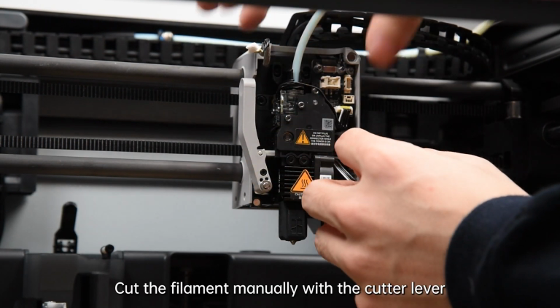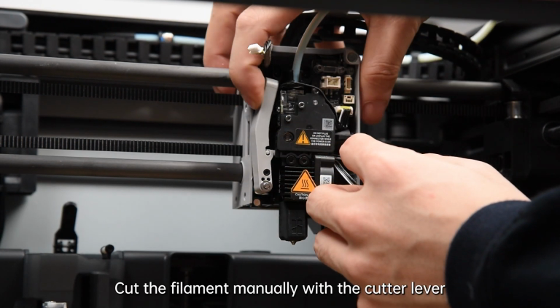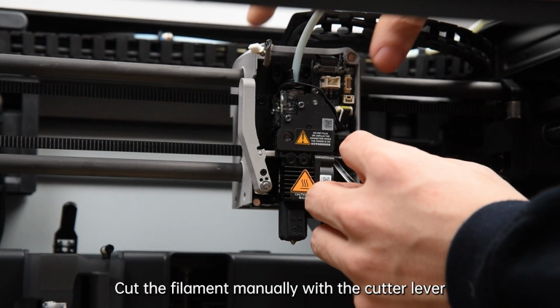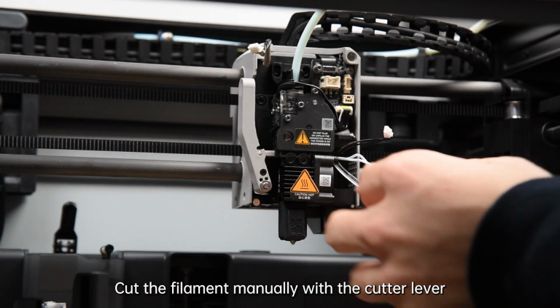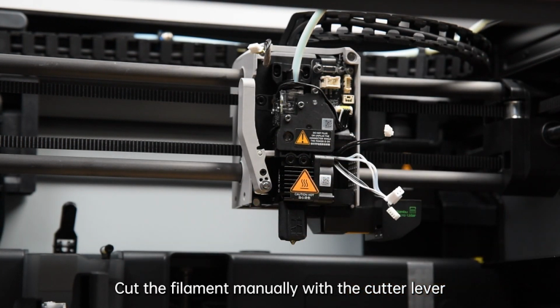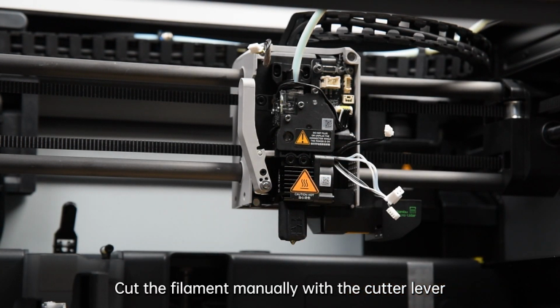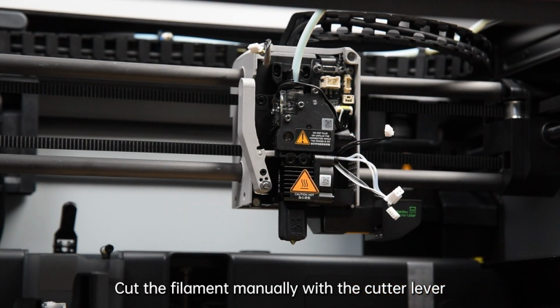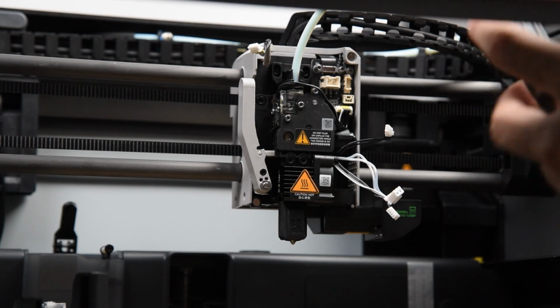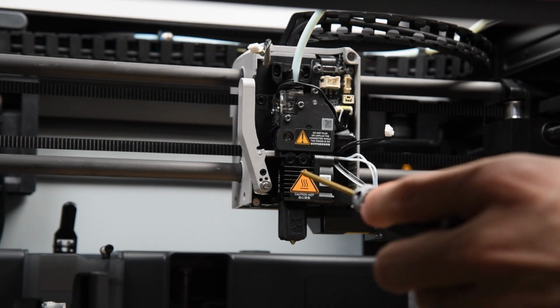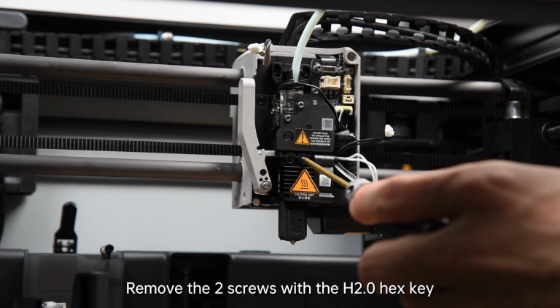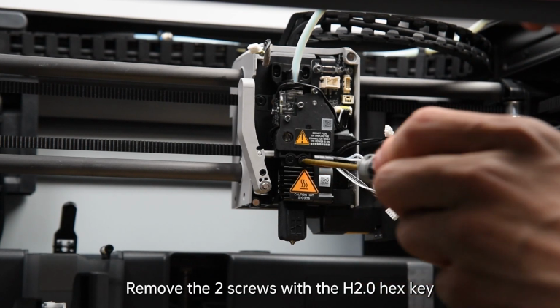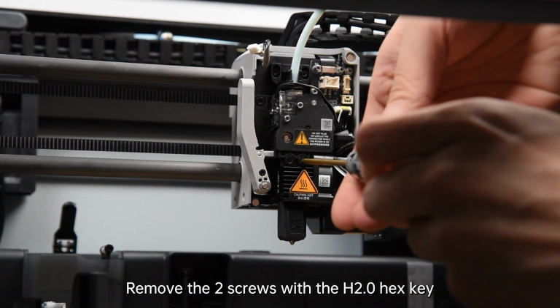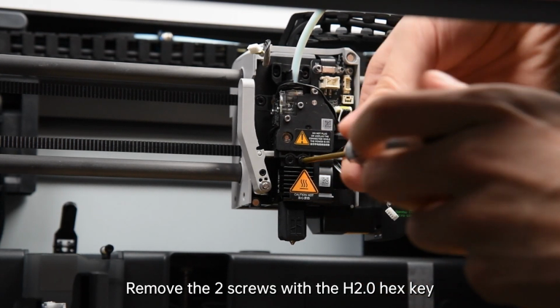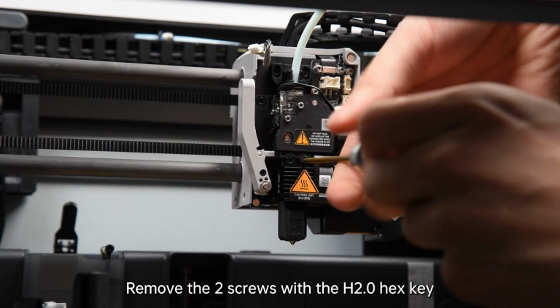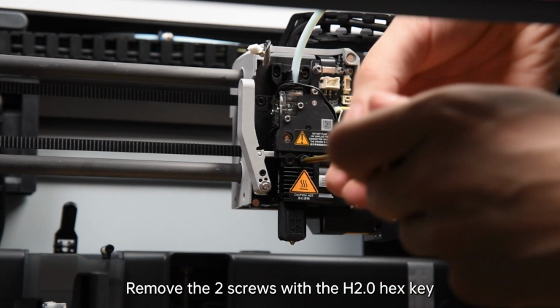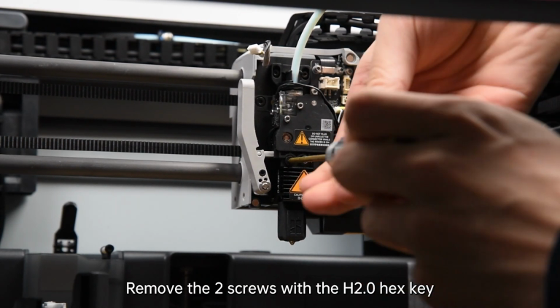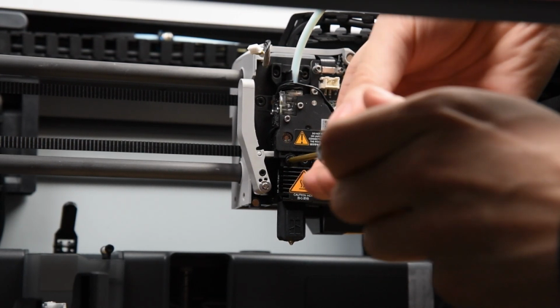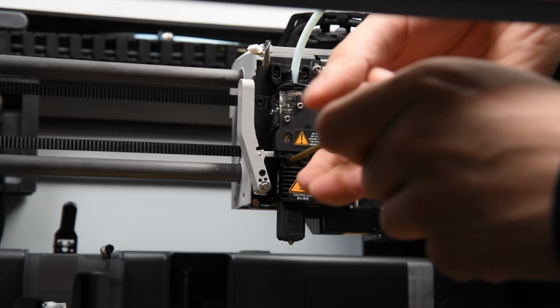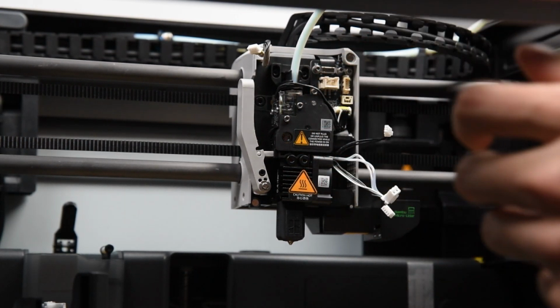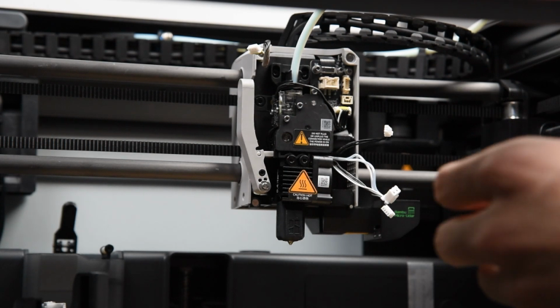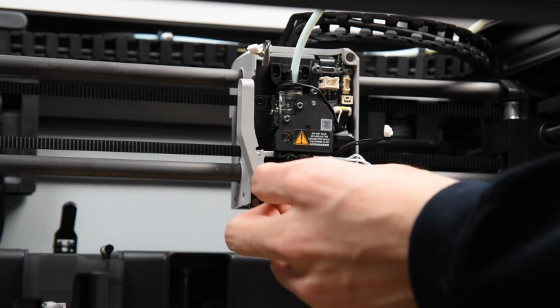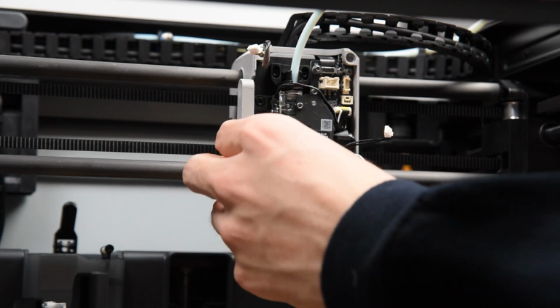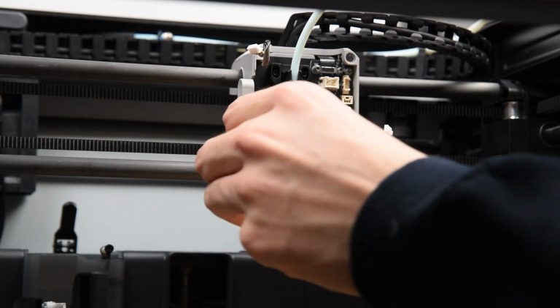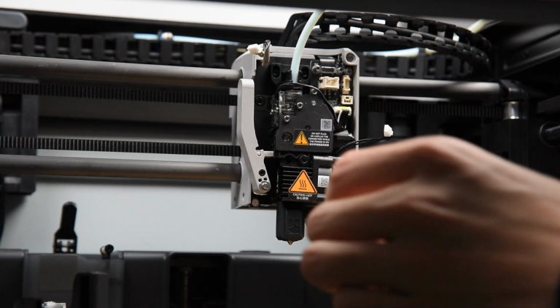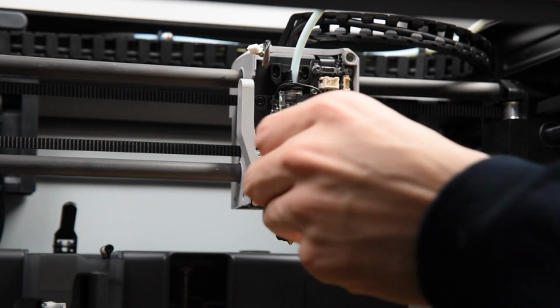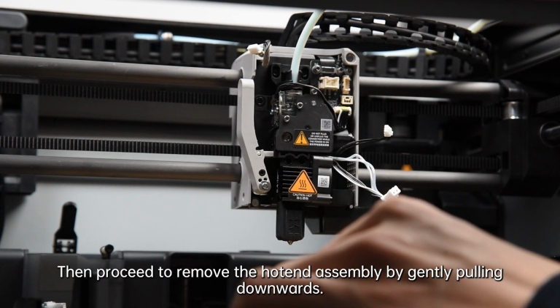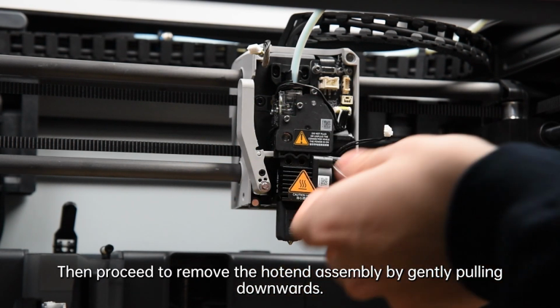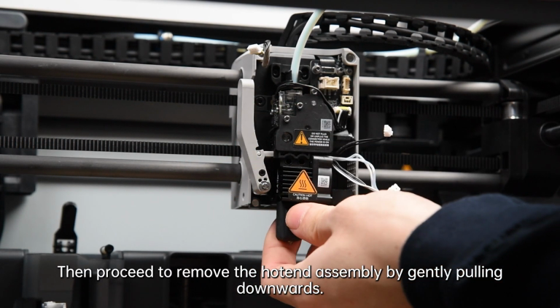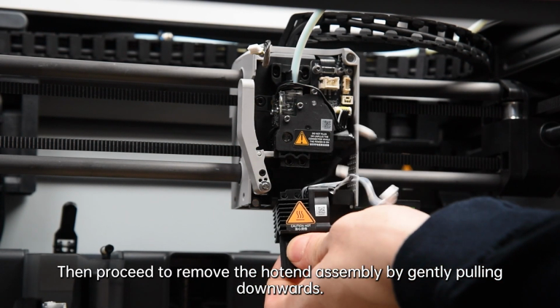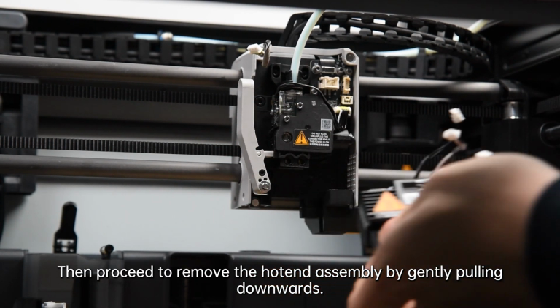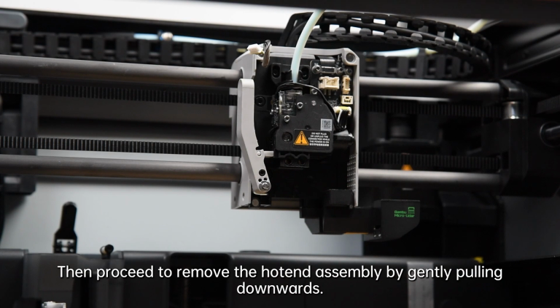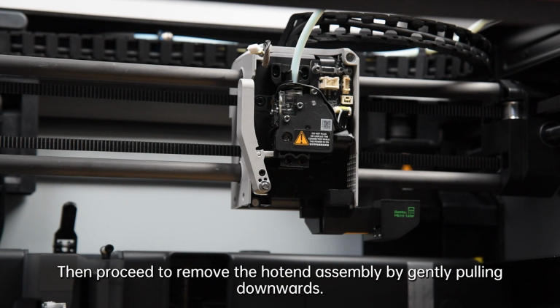Cut the filament manually with the cutter lever. Remove the two screws with the 2 mm hex key, then proceed to remove the hotend assembly by gently pulling downwards.